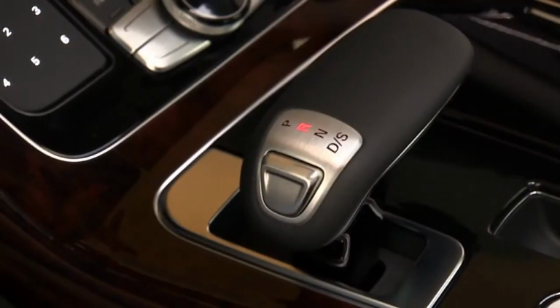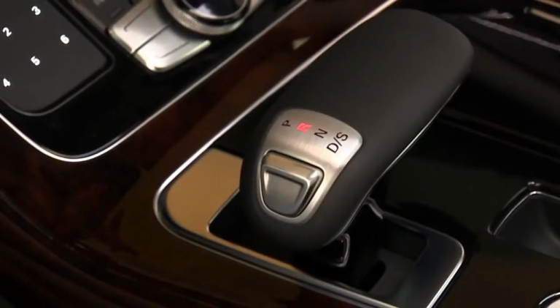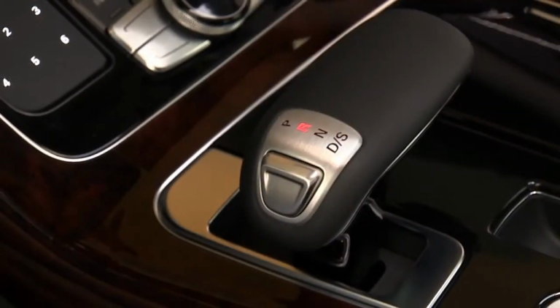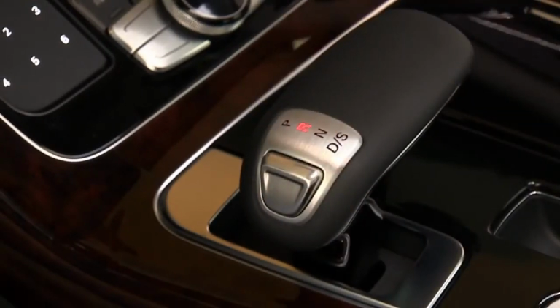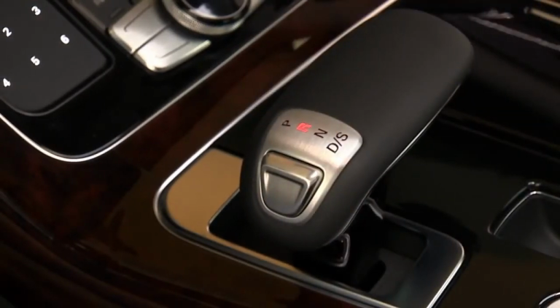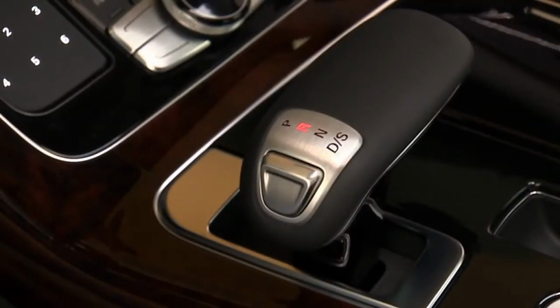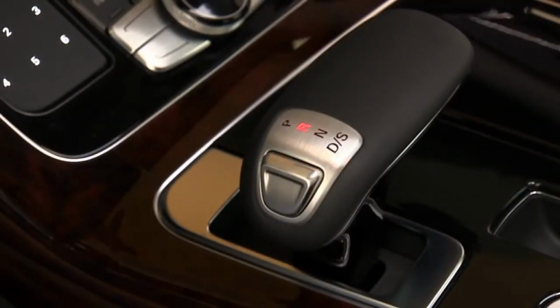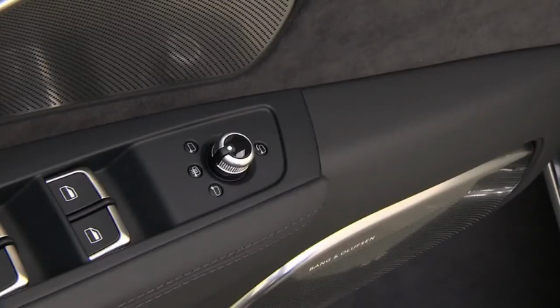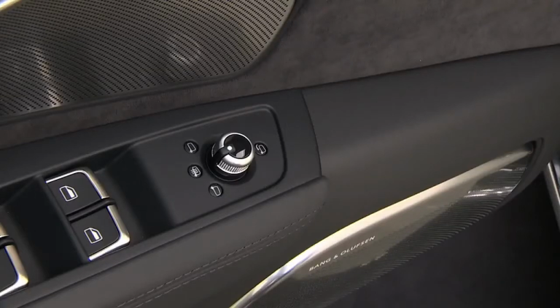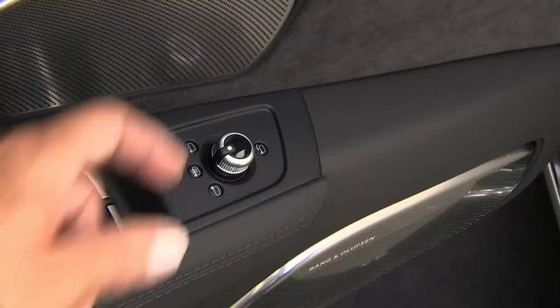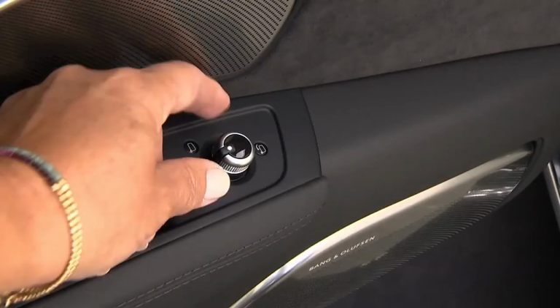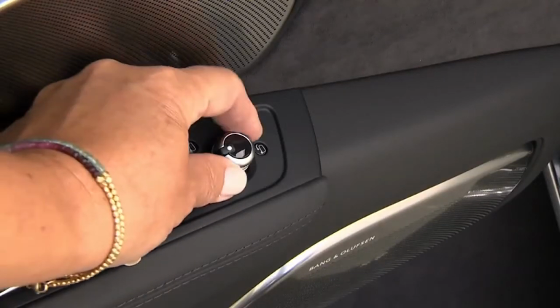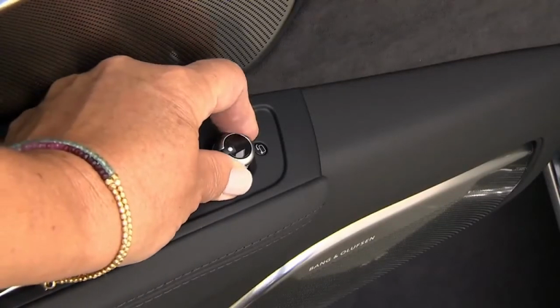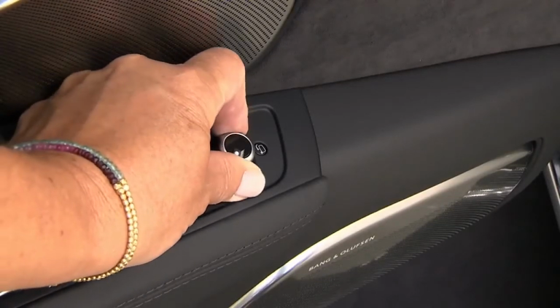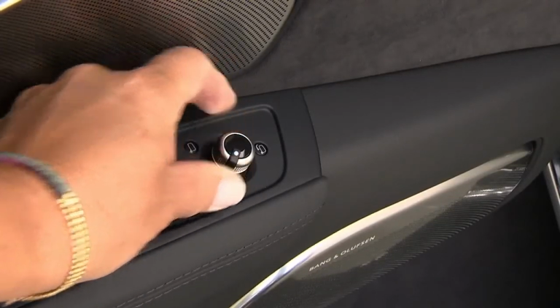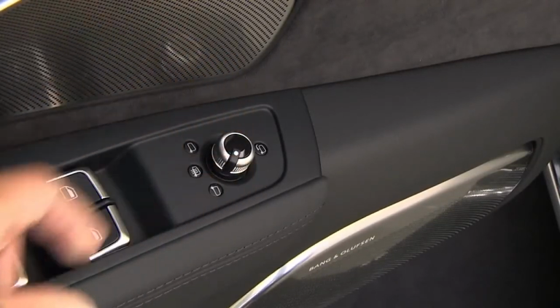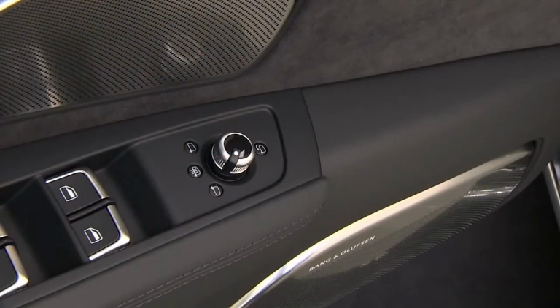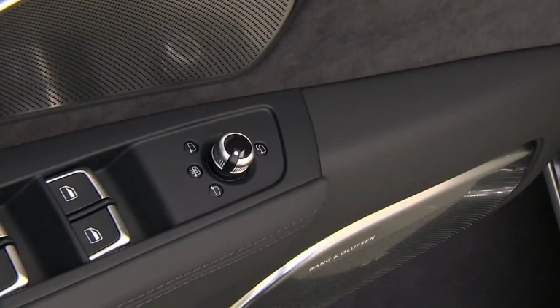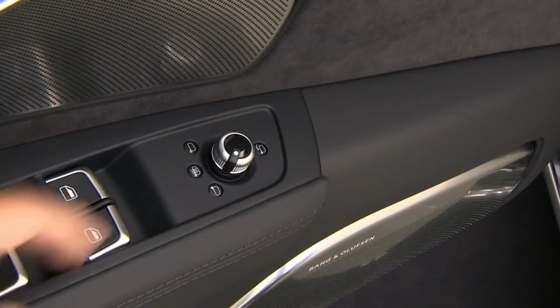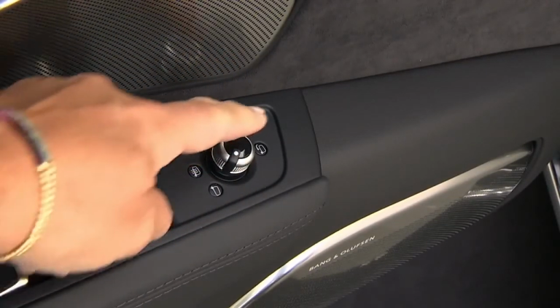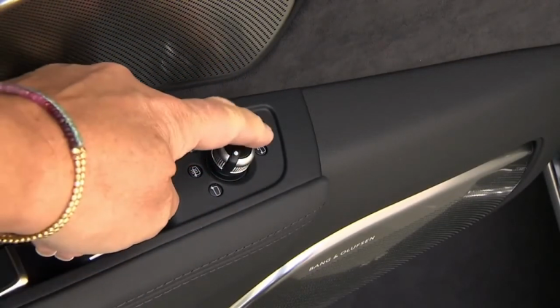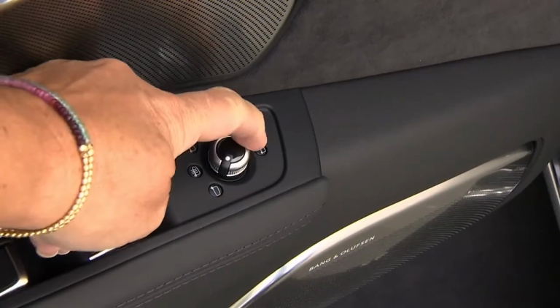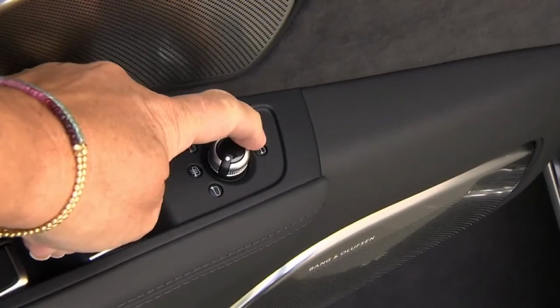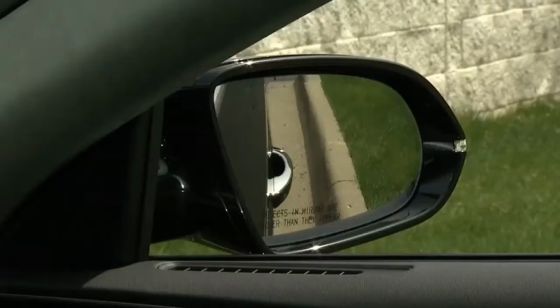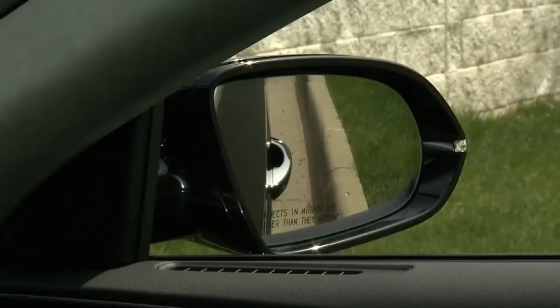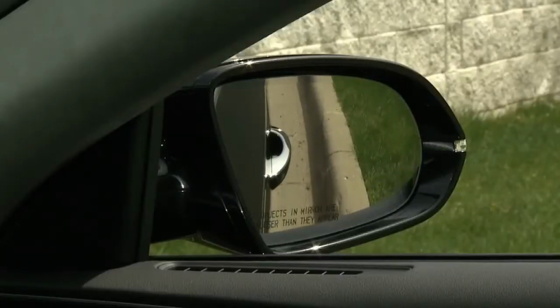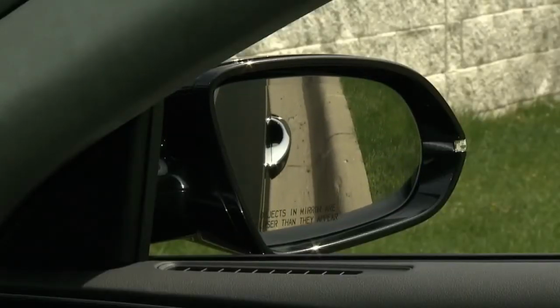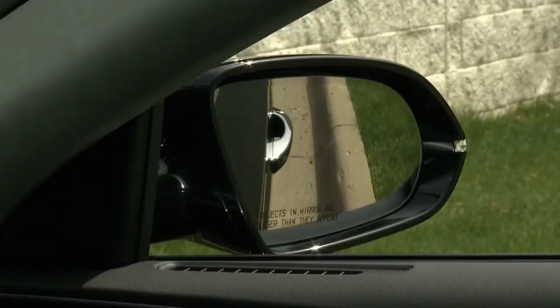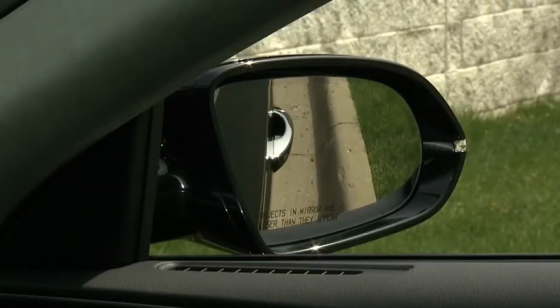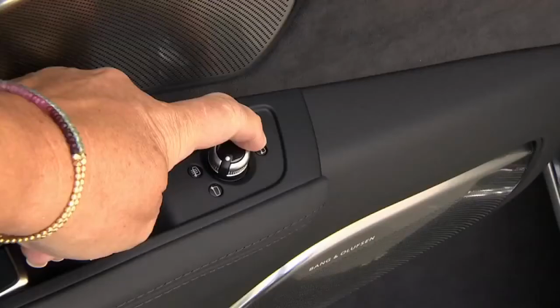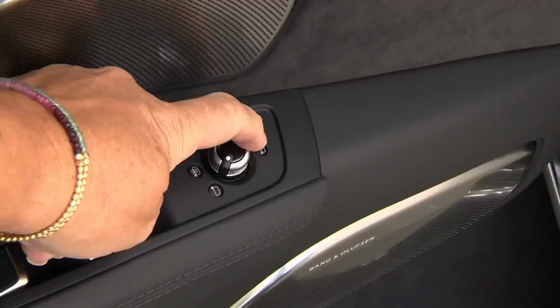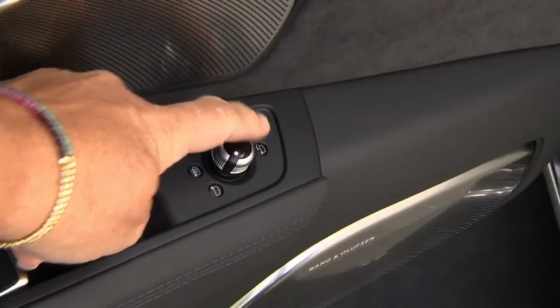With the control knob on the driver's door, select the passenger side mirror adjustment and adjust so you're able to view the curb. The tilt programming will only work with the control in the passenger position.